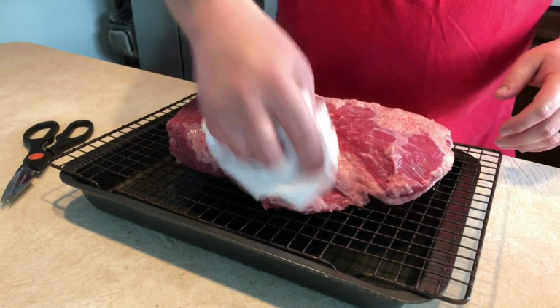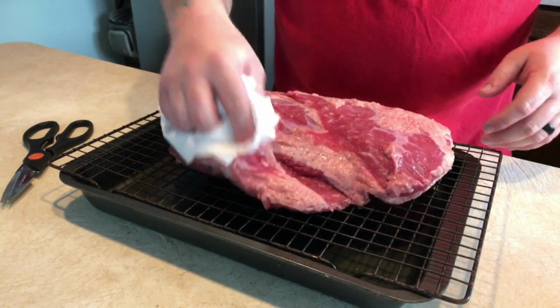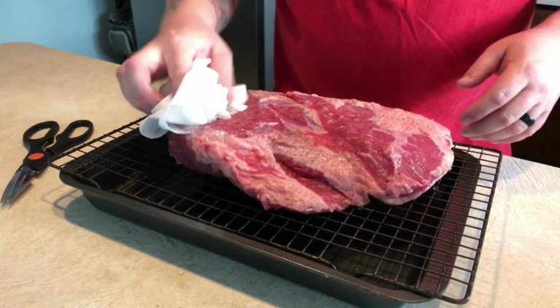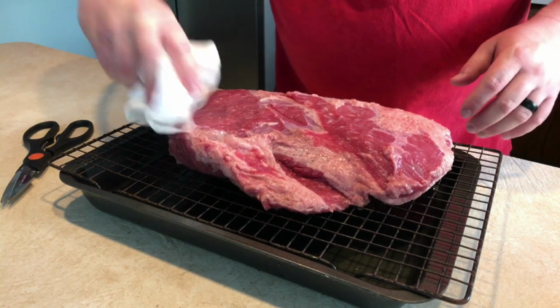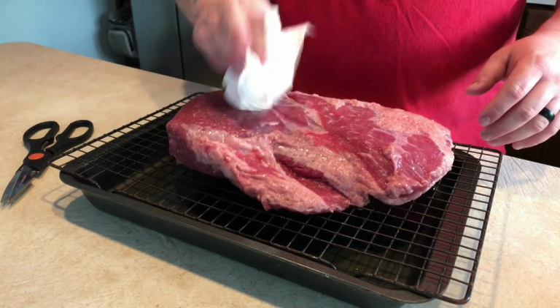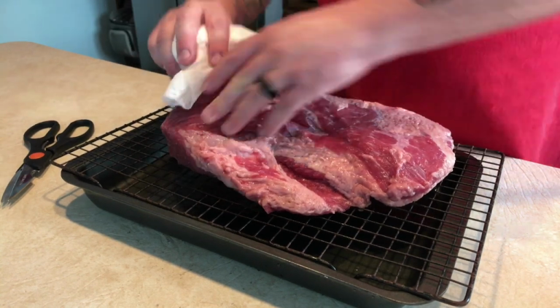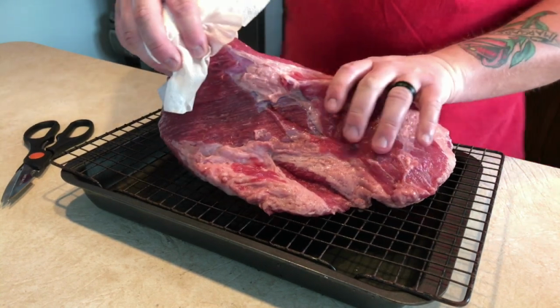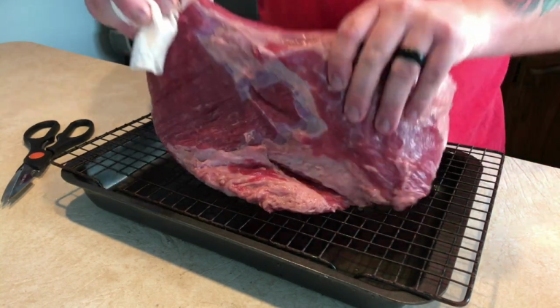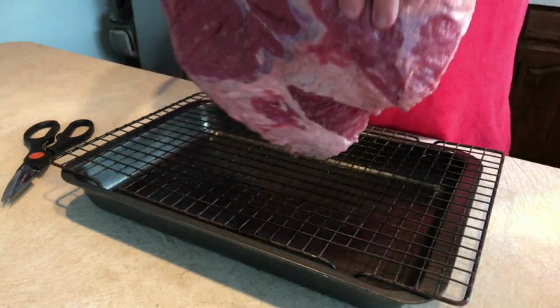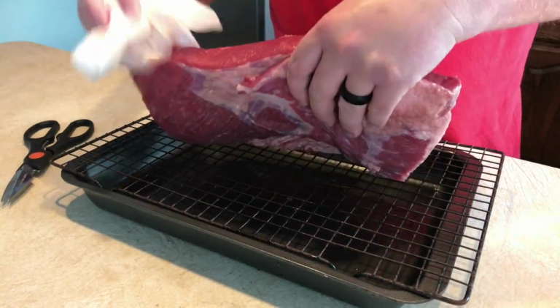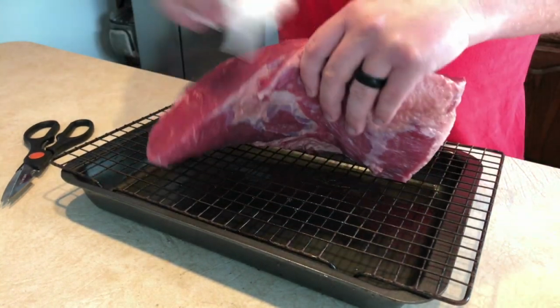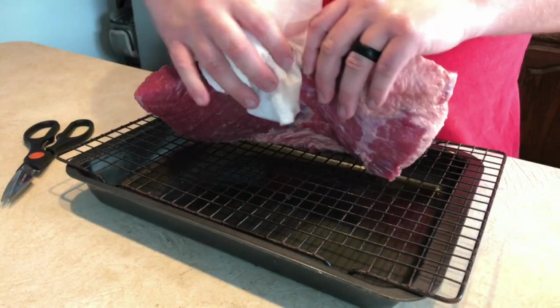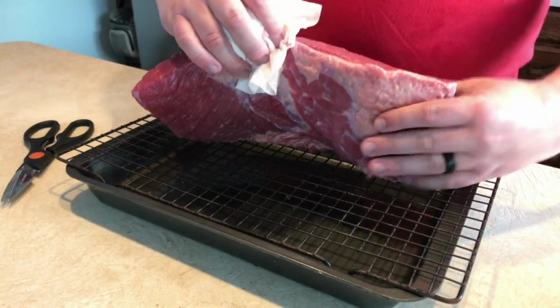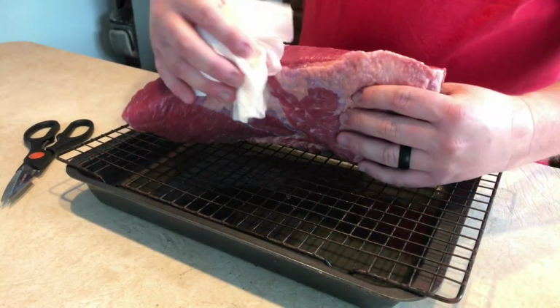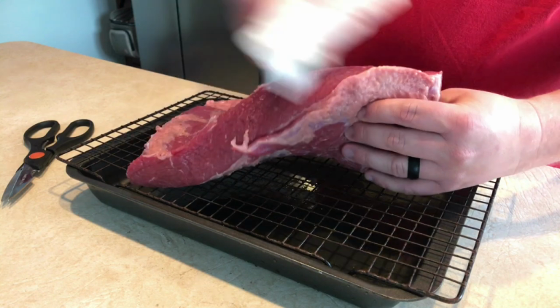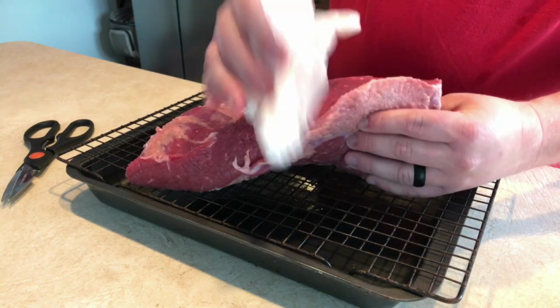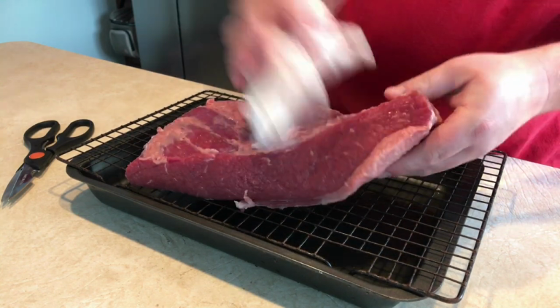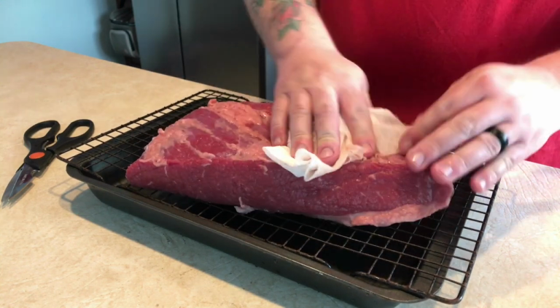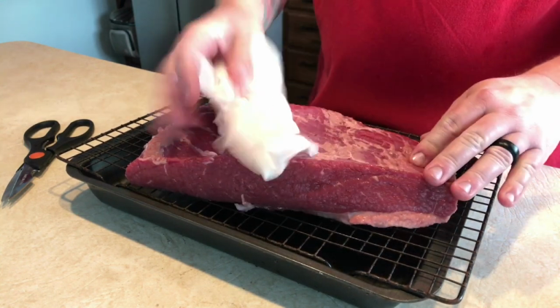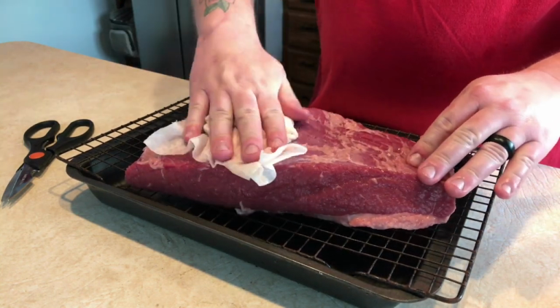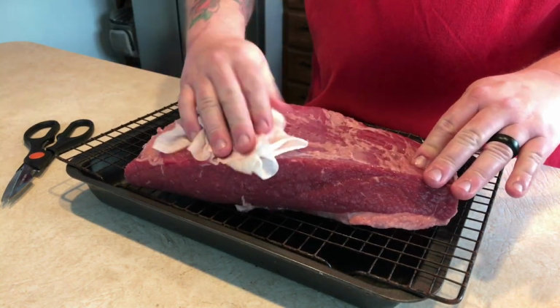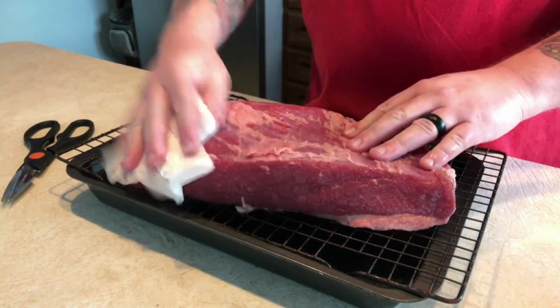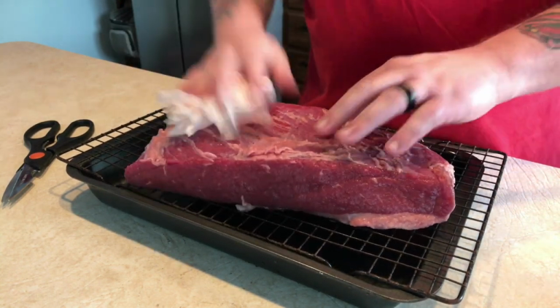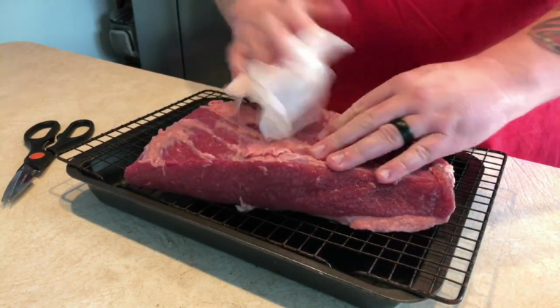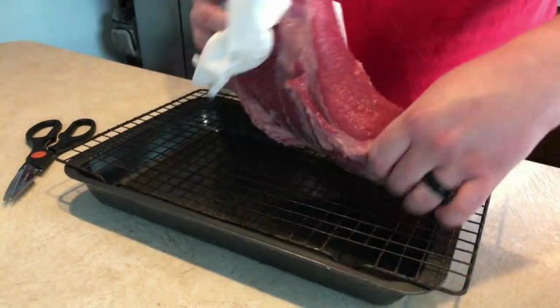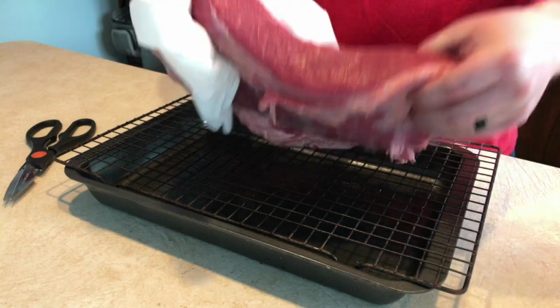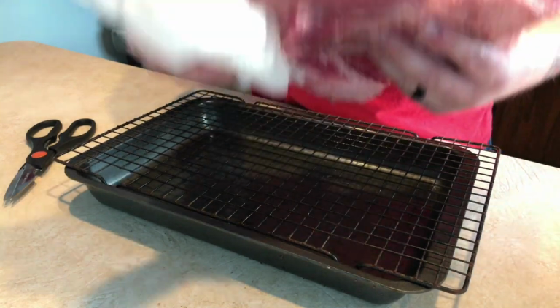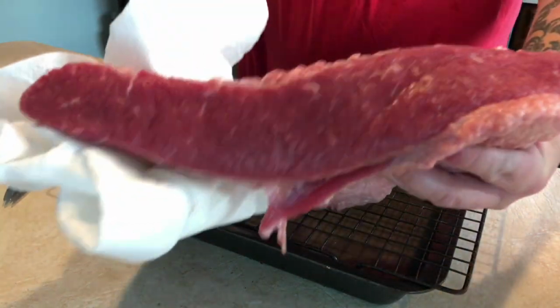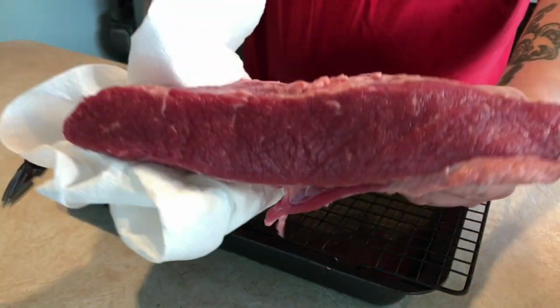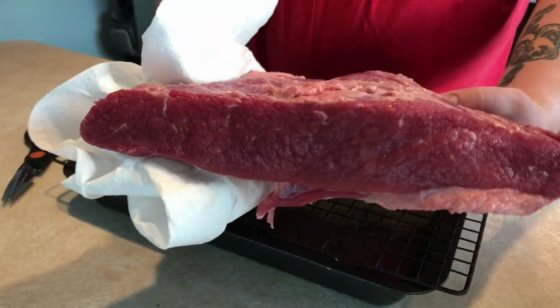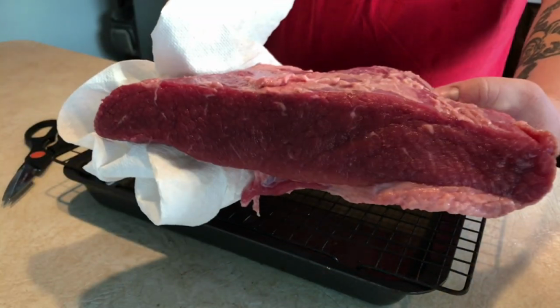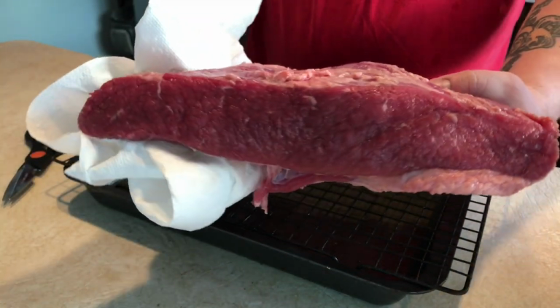I want to make sure it's dried off pretty well so we don't have a whole lot of extra moisture in the bag when we go to seal it up. We'll just dab it with a paper towel on both sides and get ready to put it in the bag. Check this thing out — it looks amazing.